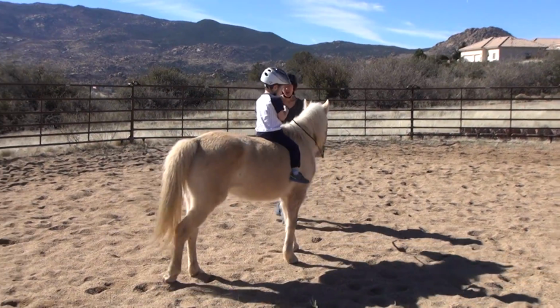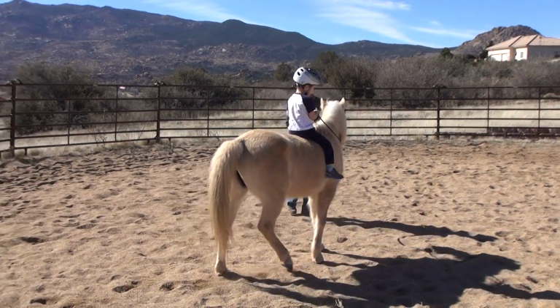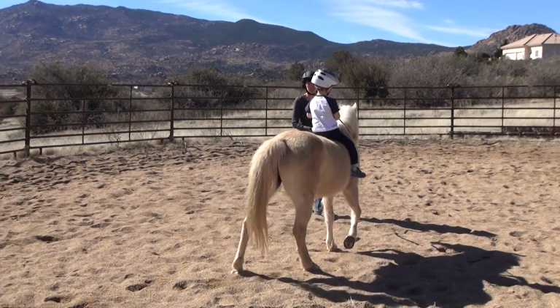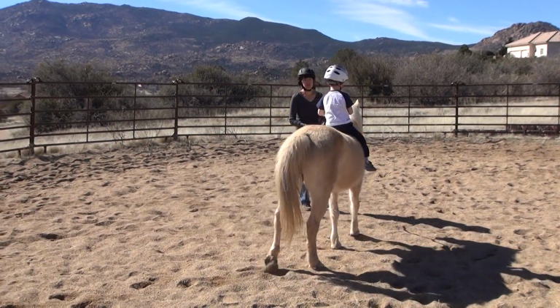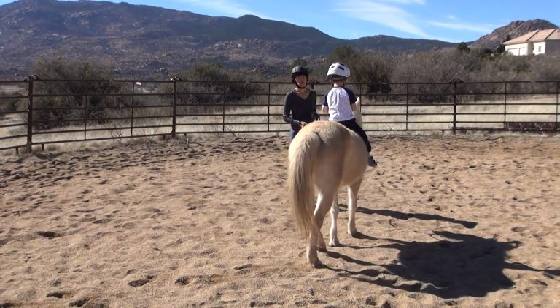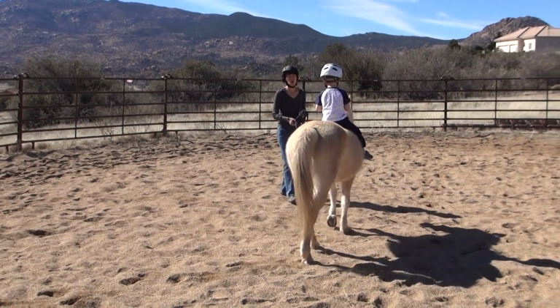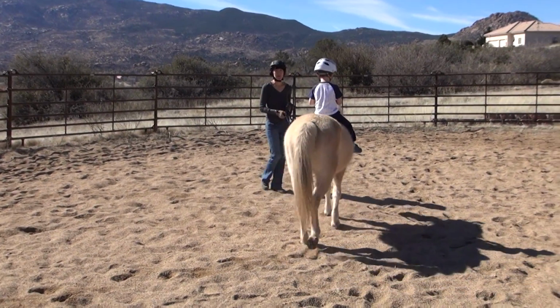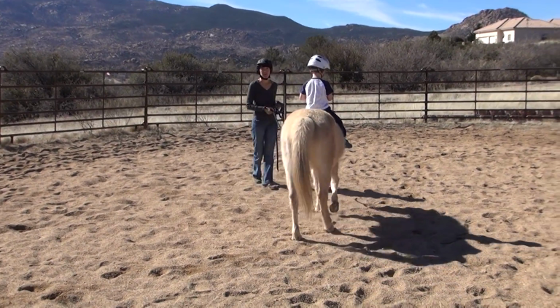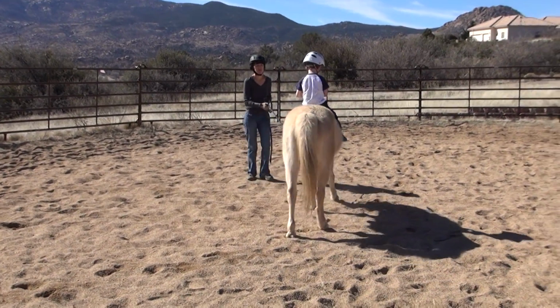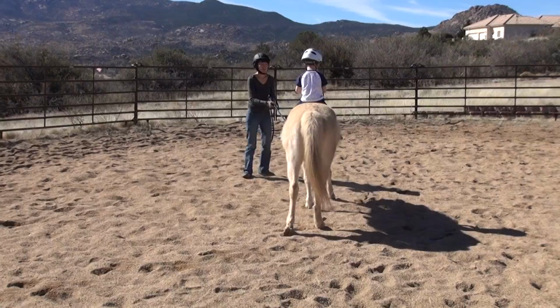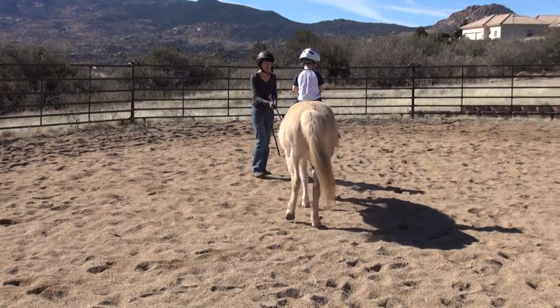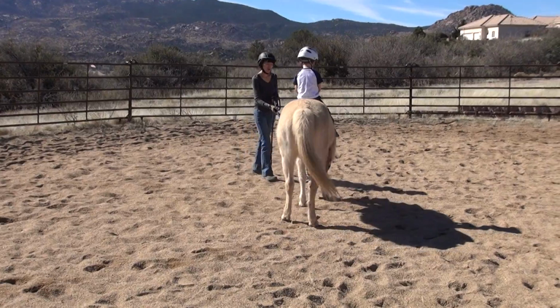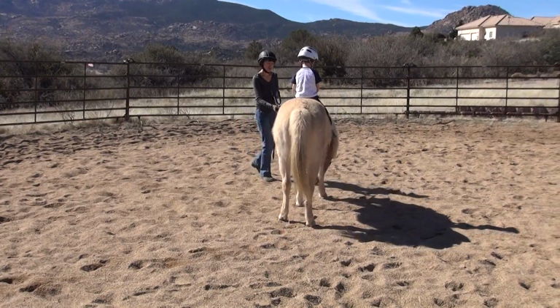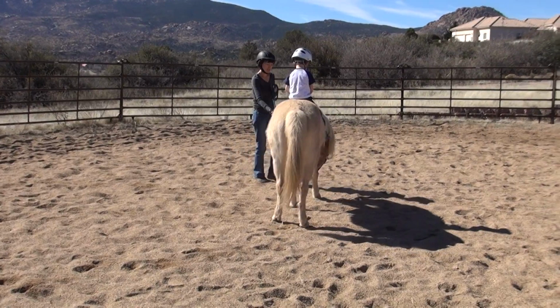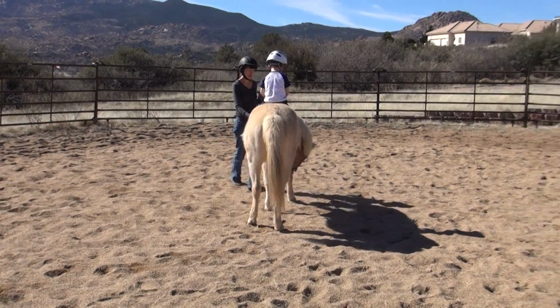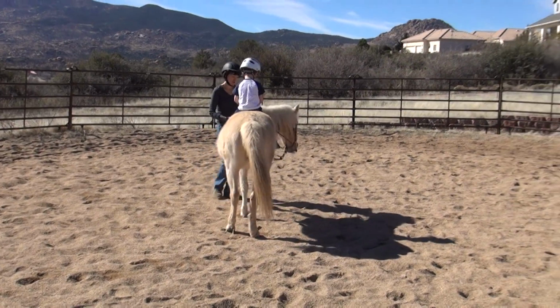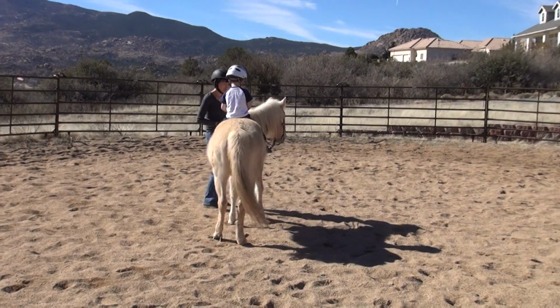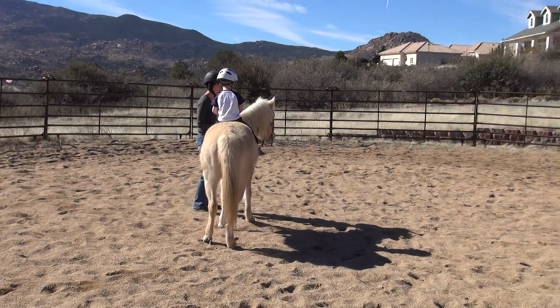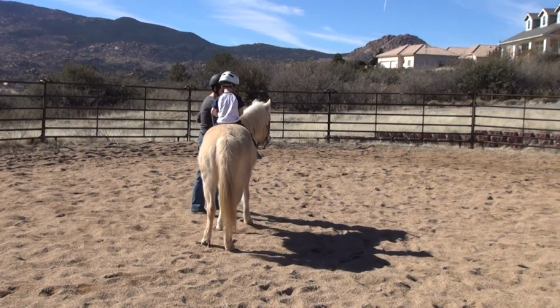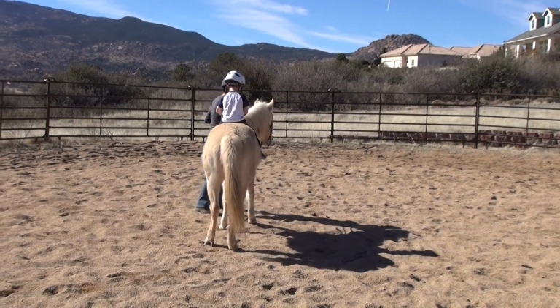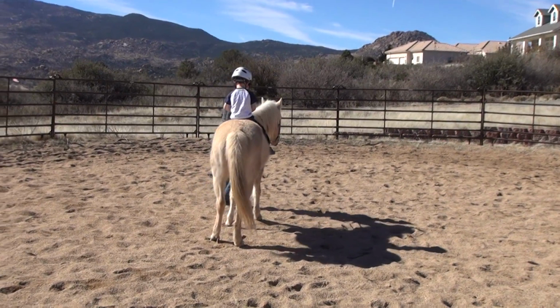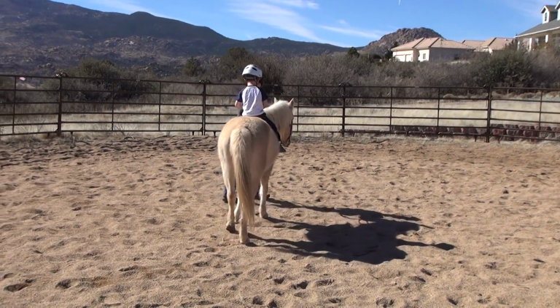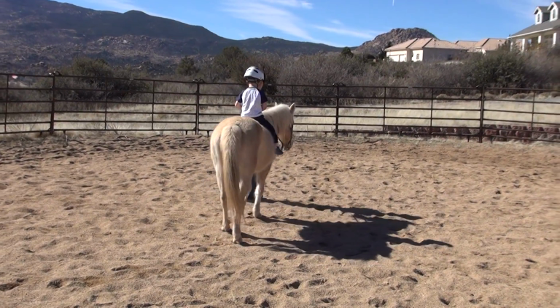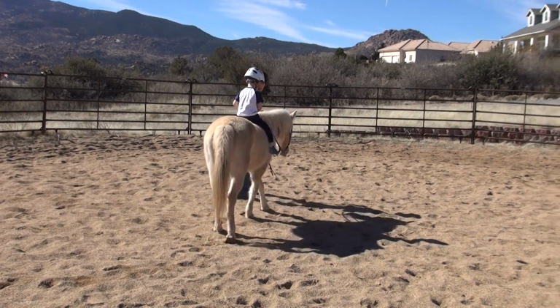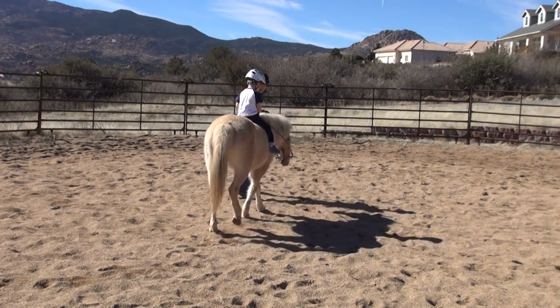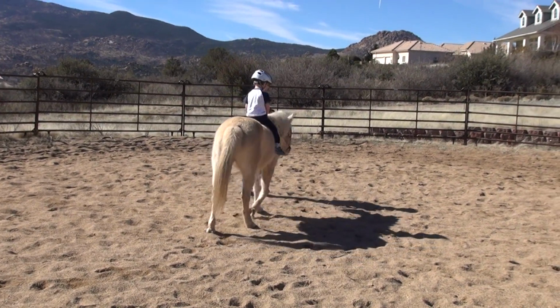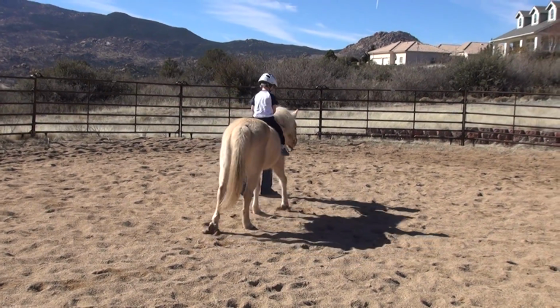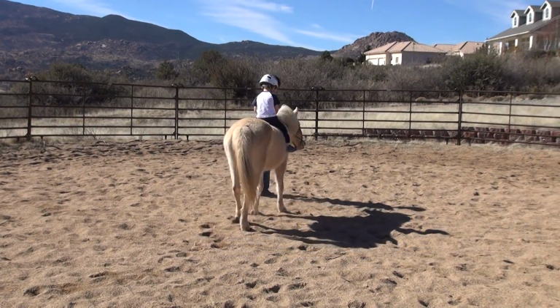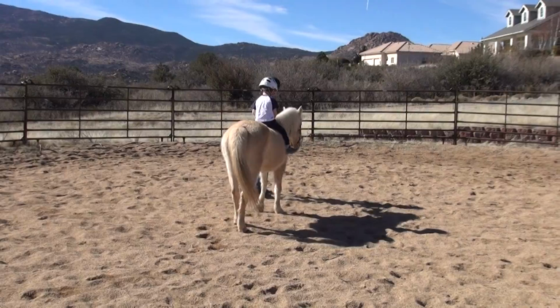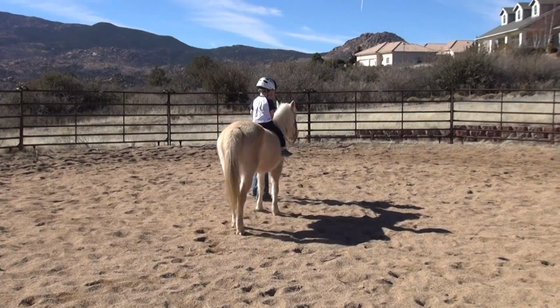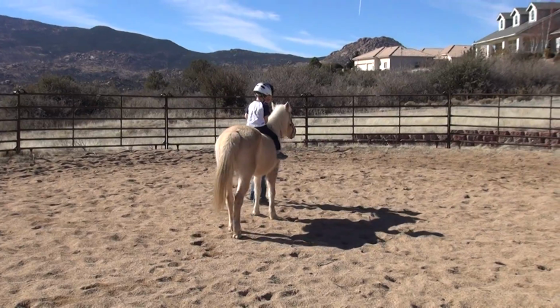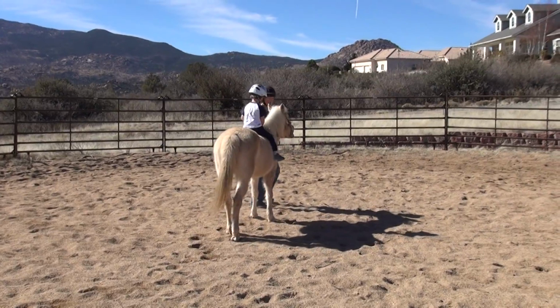I think Jacob wants to do pole bending — he wants to turn constantly. She's just scratching her legs. He likes to turn. They're scratching her legs.